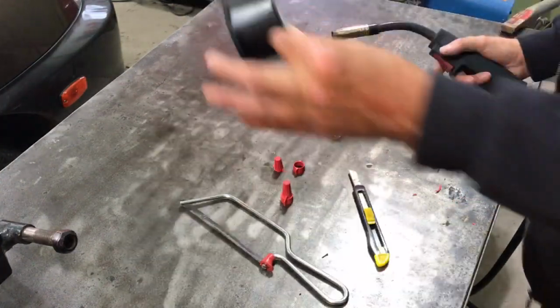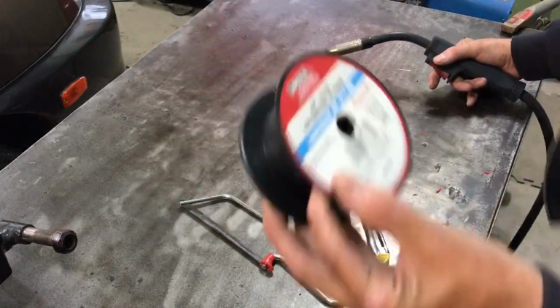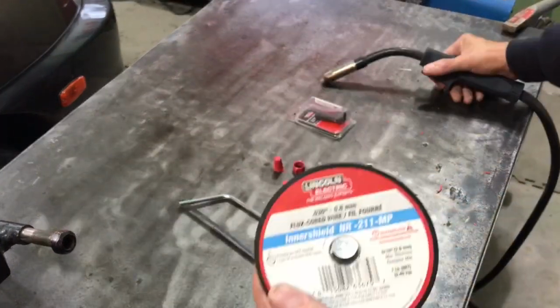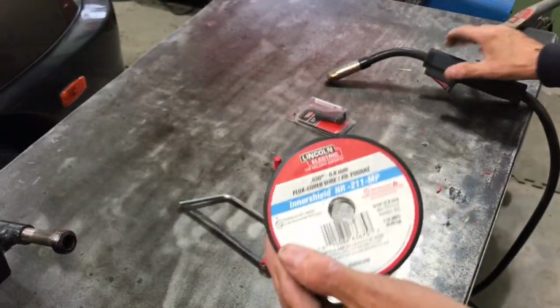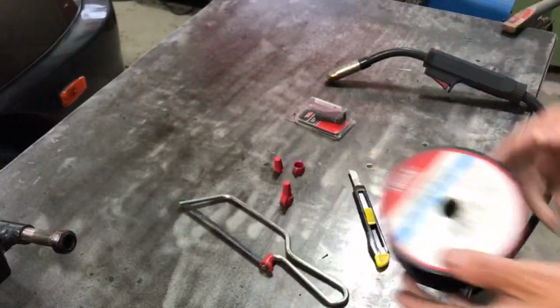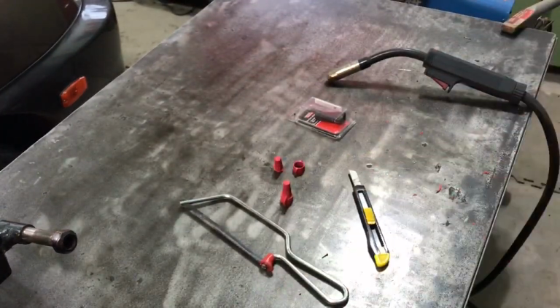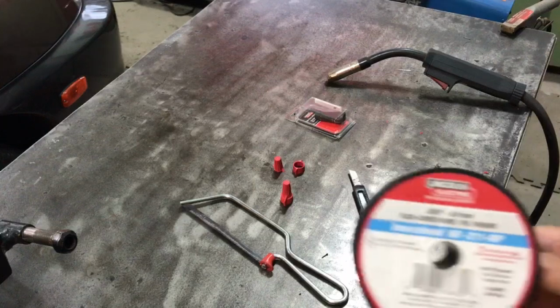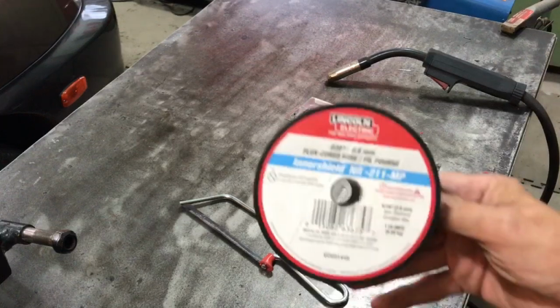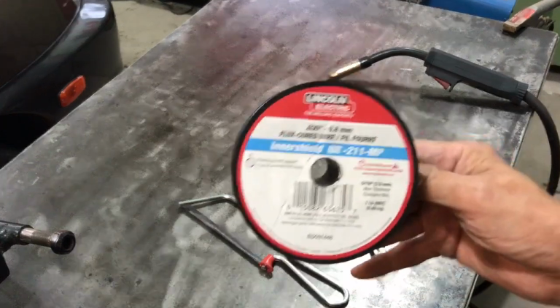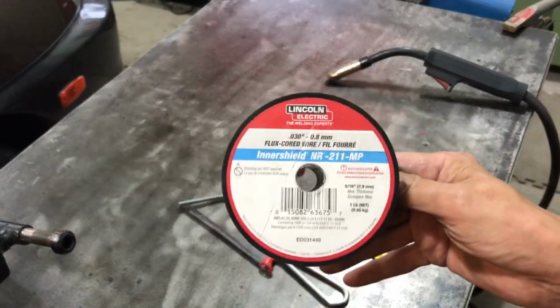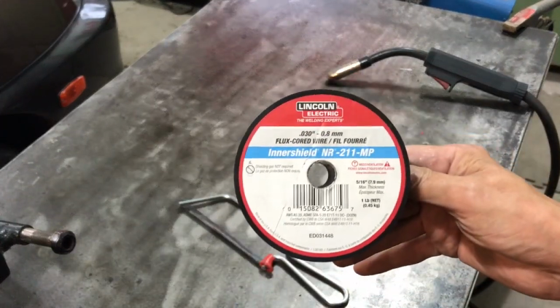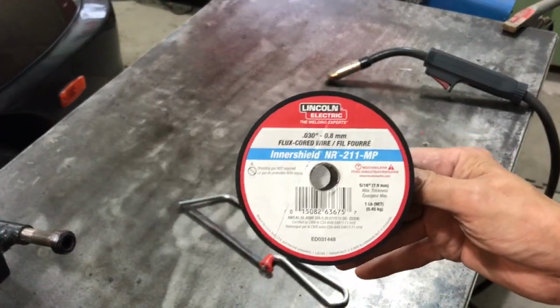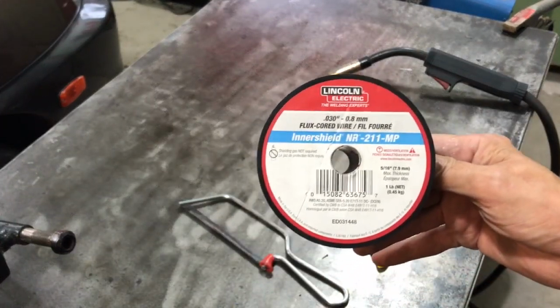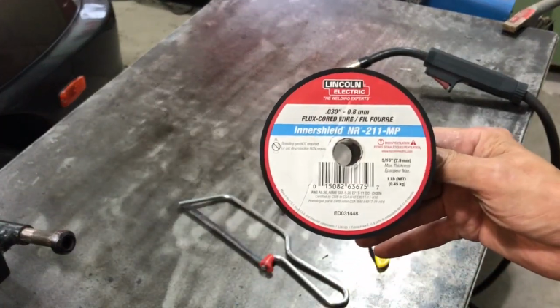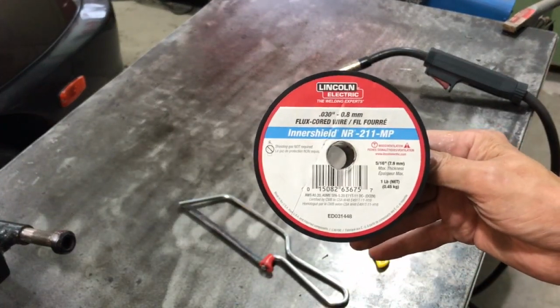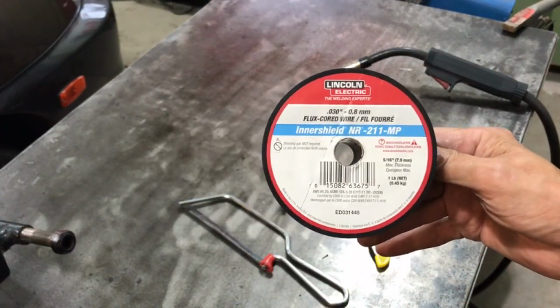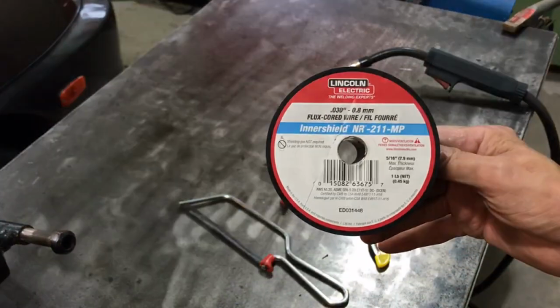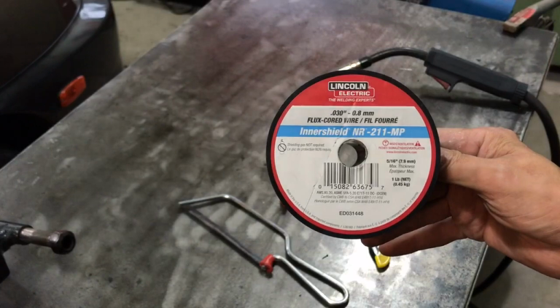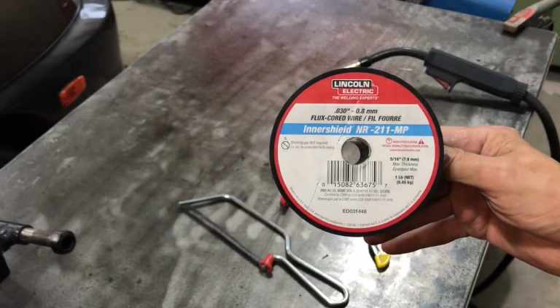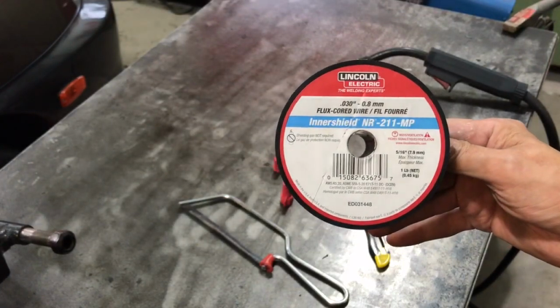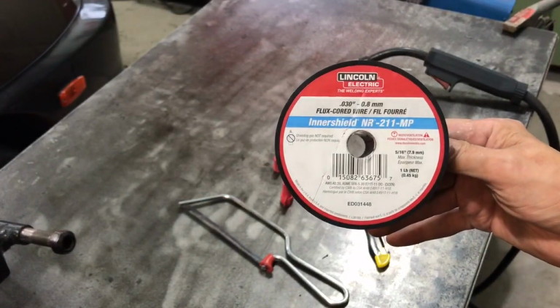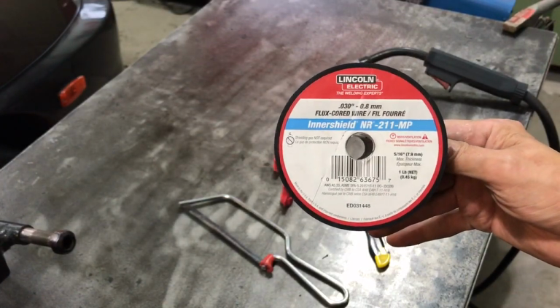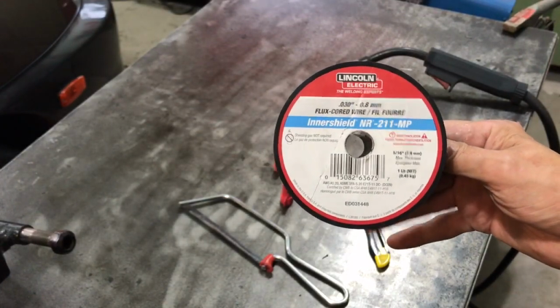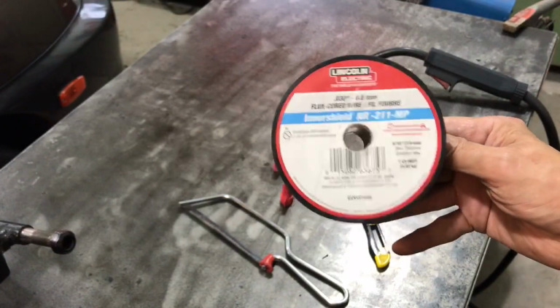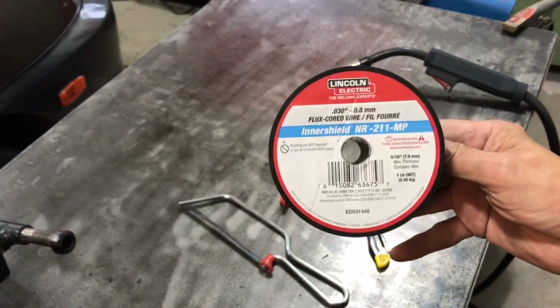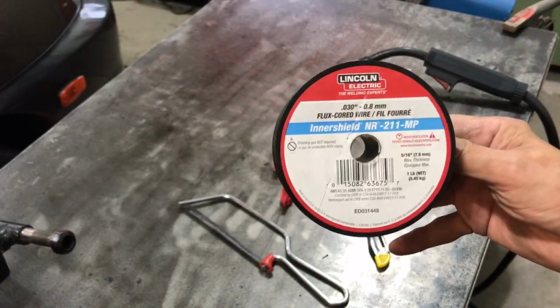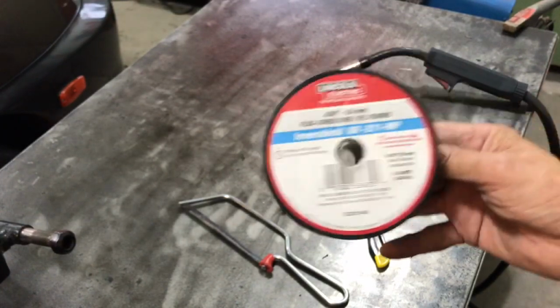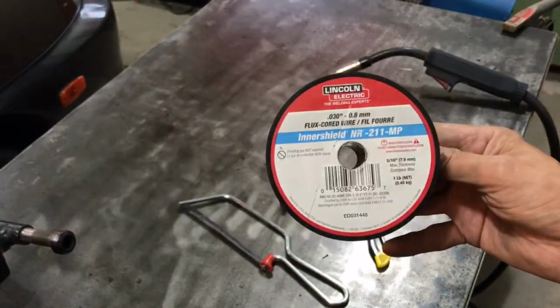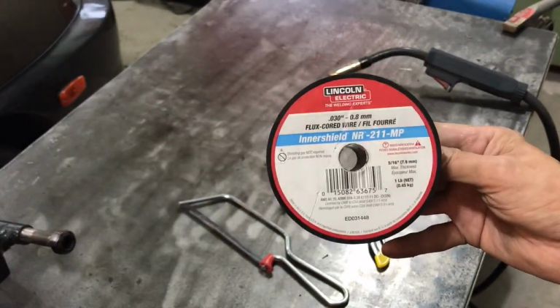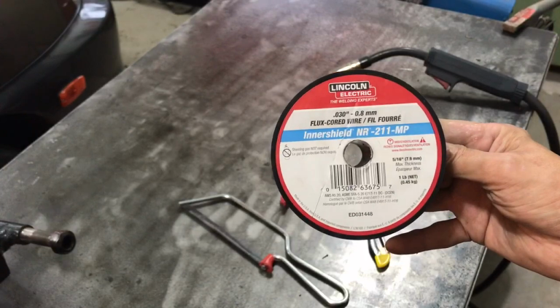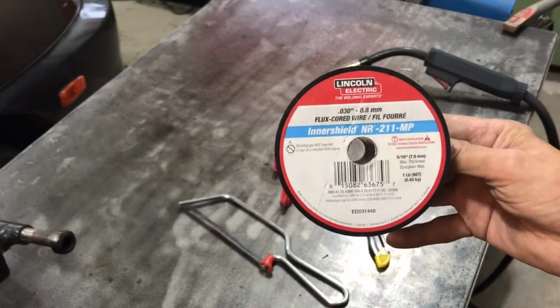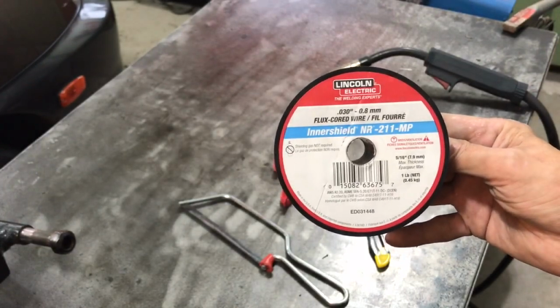First thing I have to say is don't use crappy flux wire. Use Lincoln — Hobart's good too. I'm not a big fan of other flux cores, but definitely get a brand name, and my recommendation is use Lincoln.